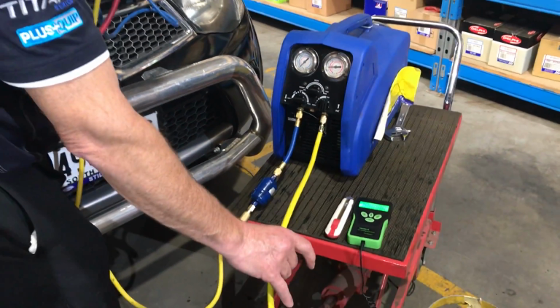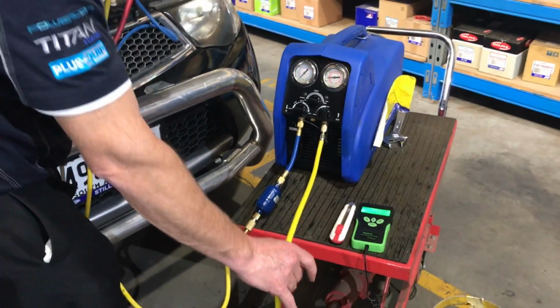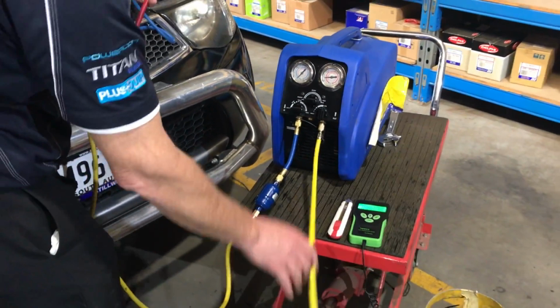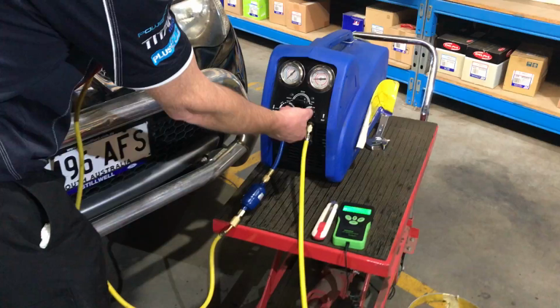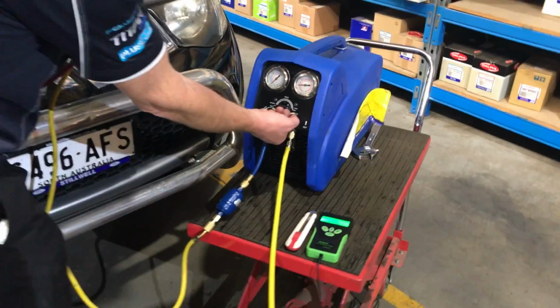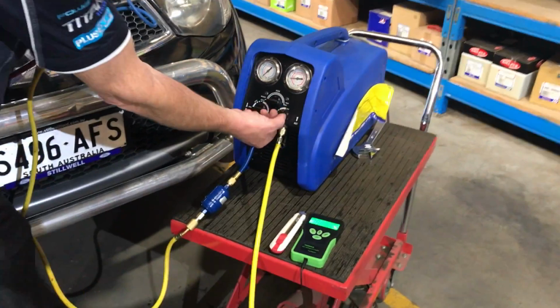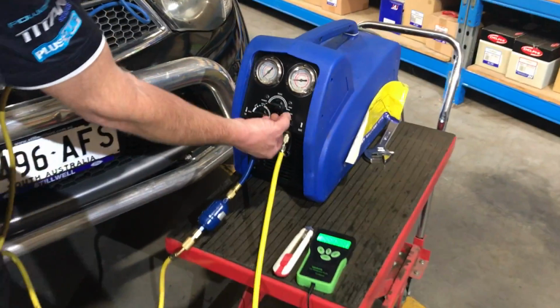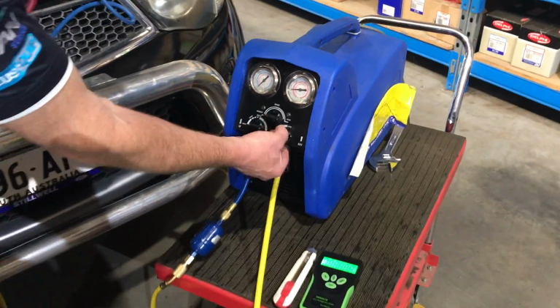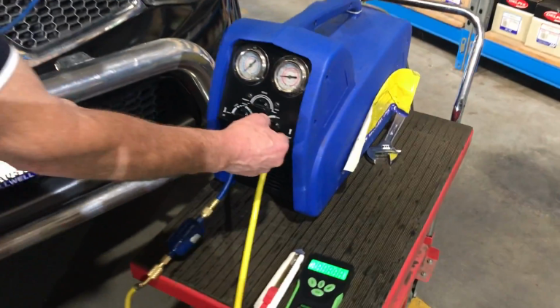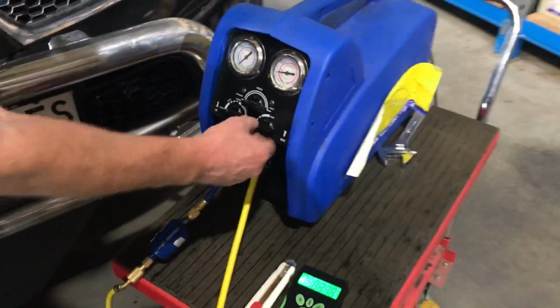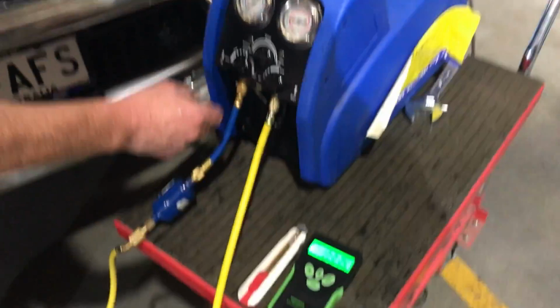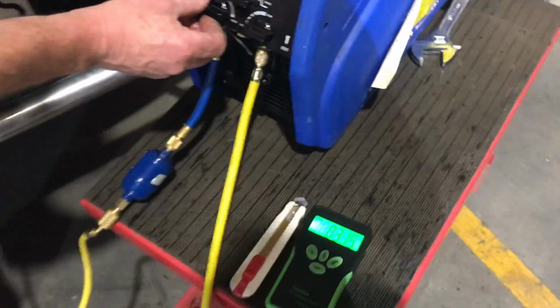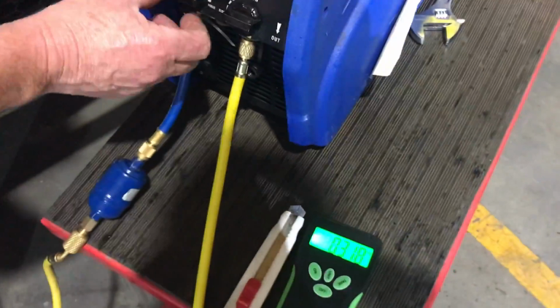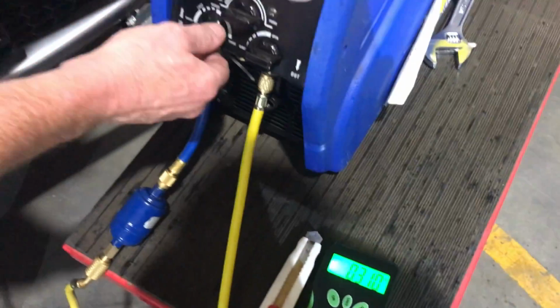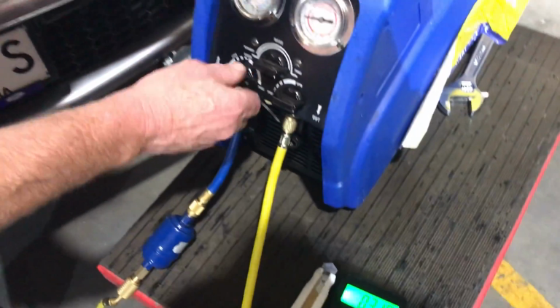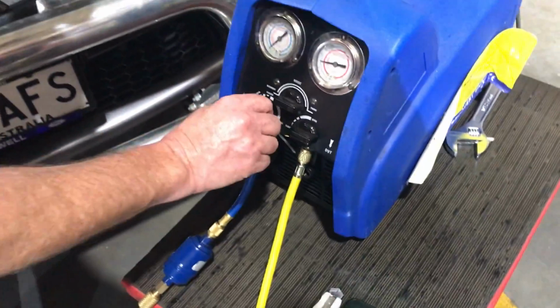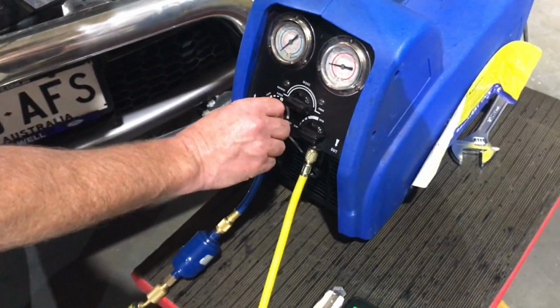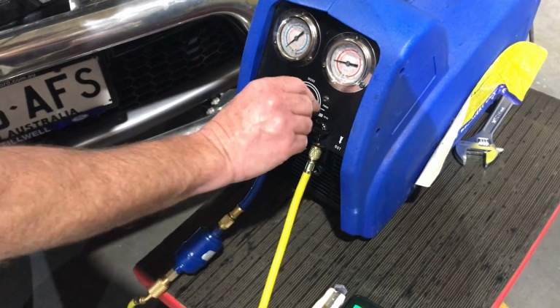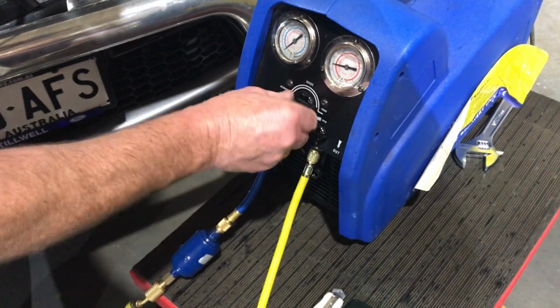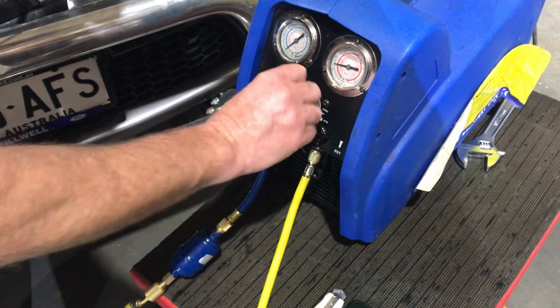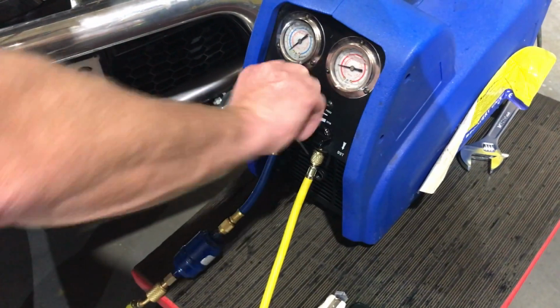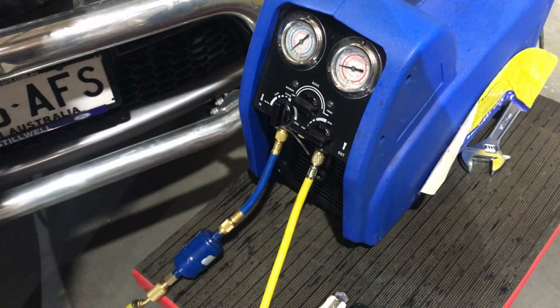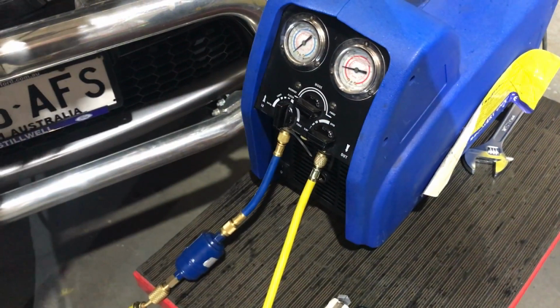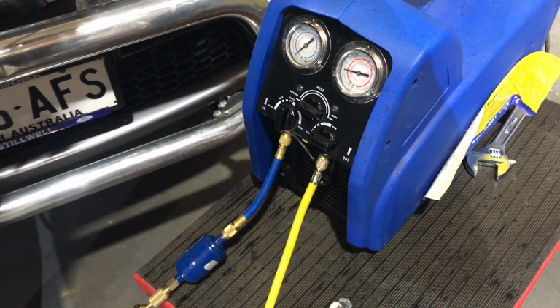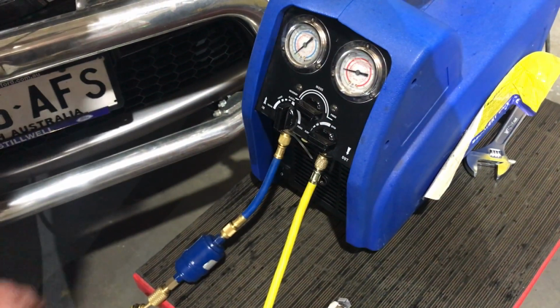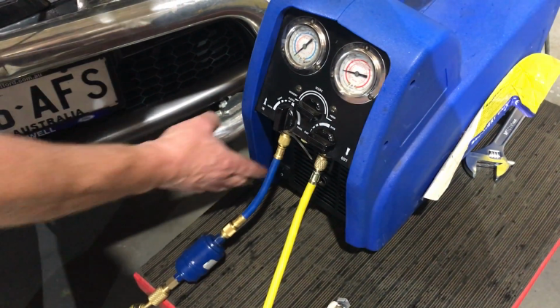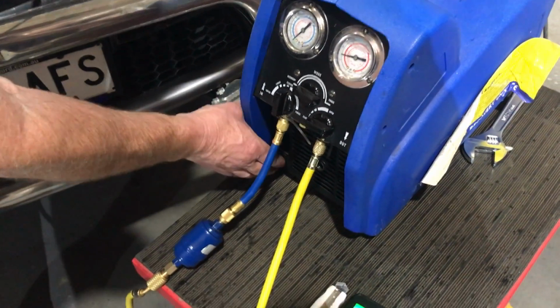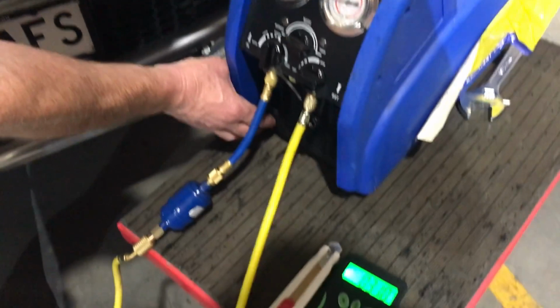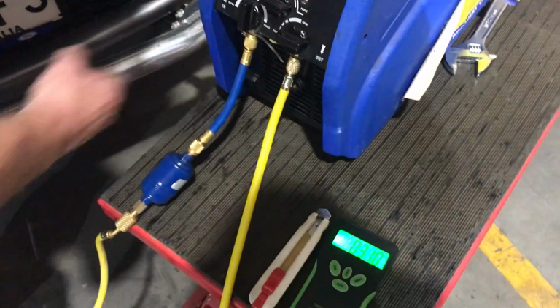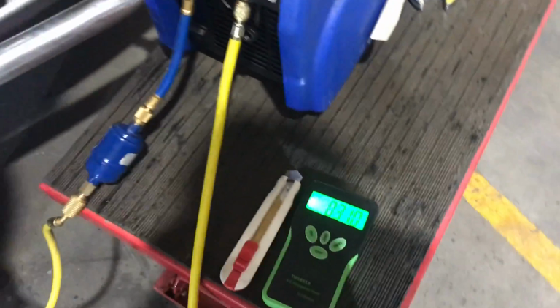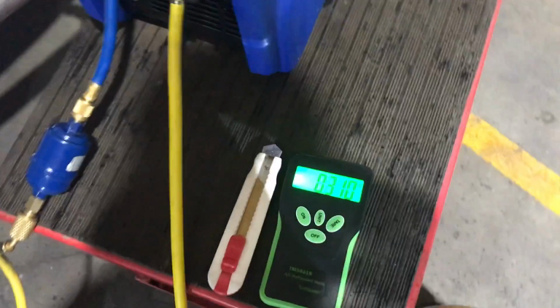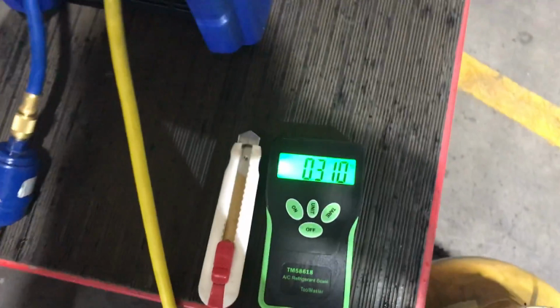Alright, that's completely finished. So at the end of the whole process, we can close that off, close the outlet, close the inlet, and return it back to the recovery point again. And we're all done. We've recovered all the gas out of the system.